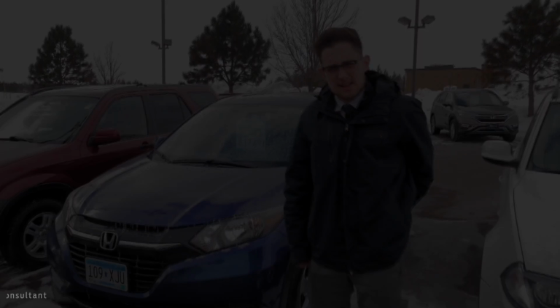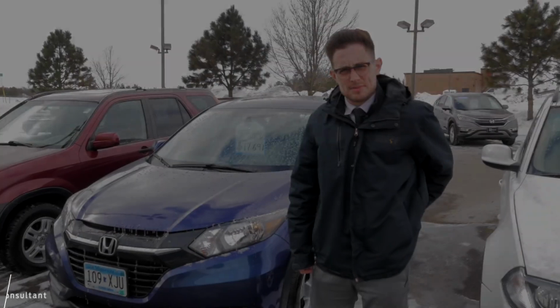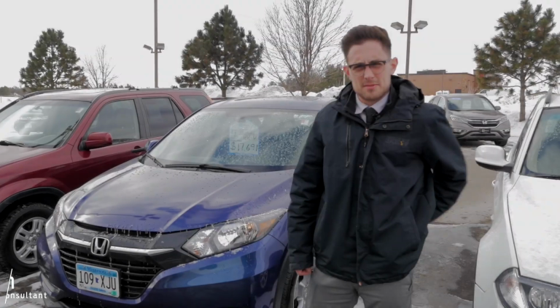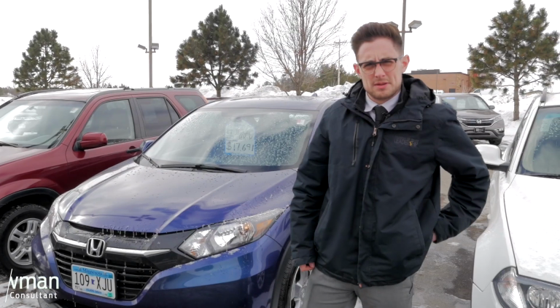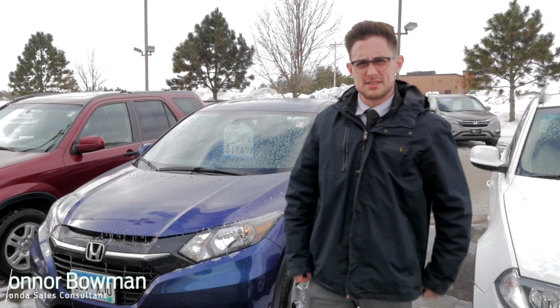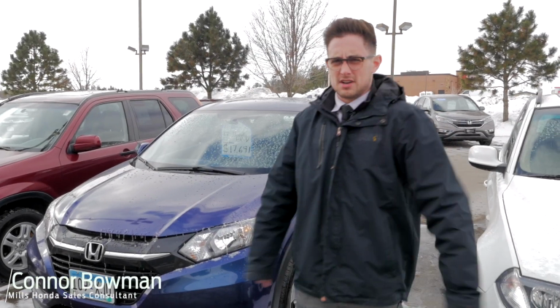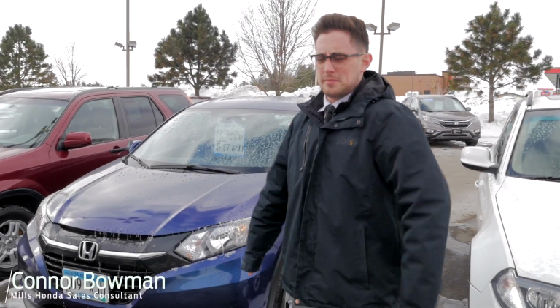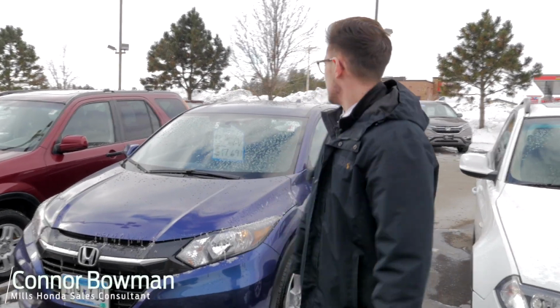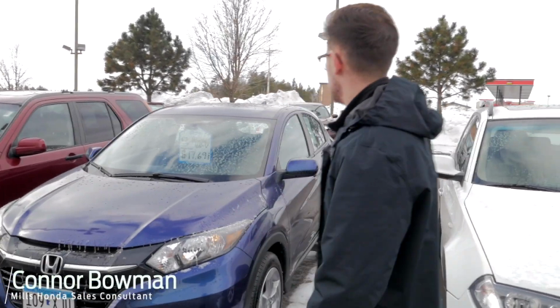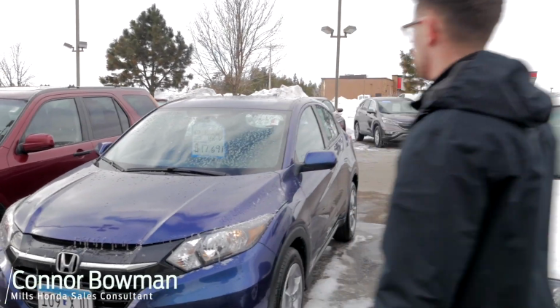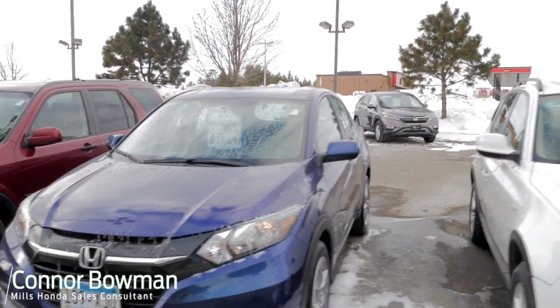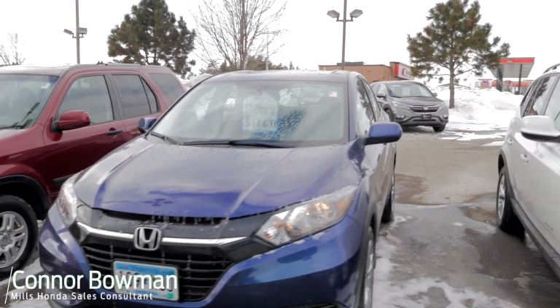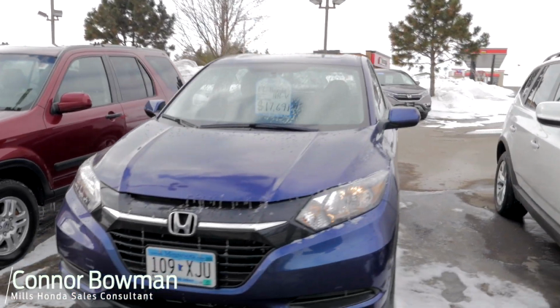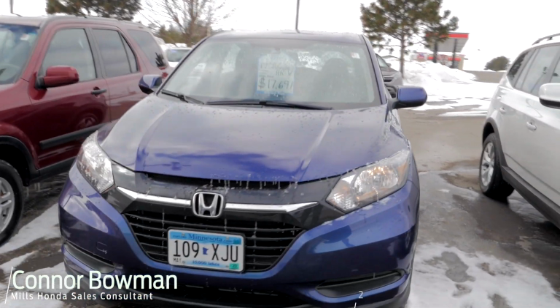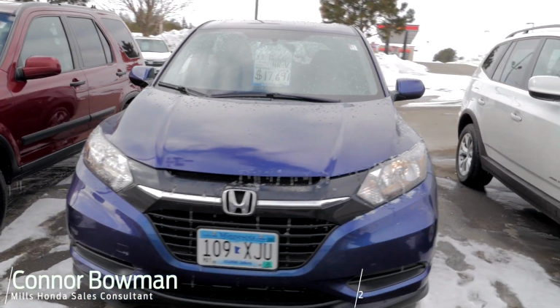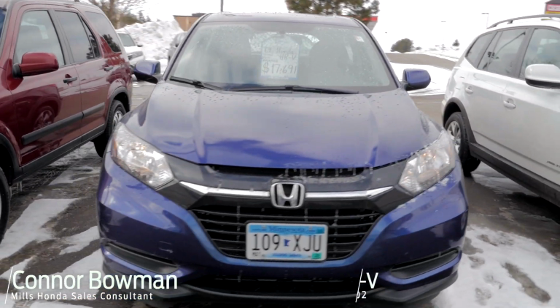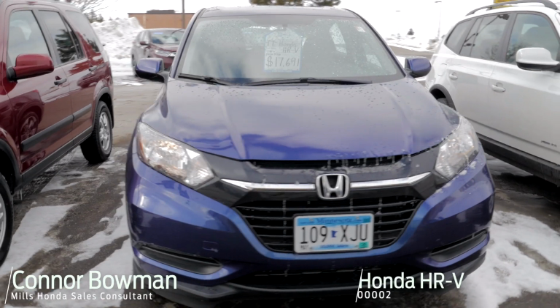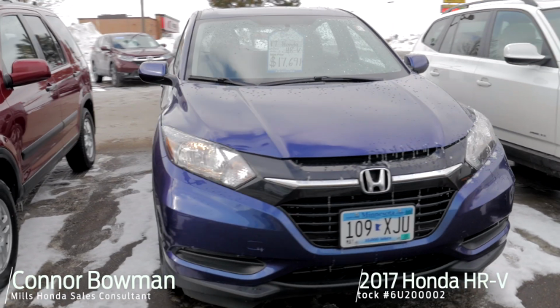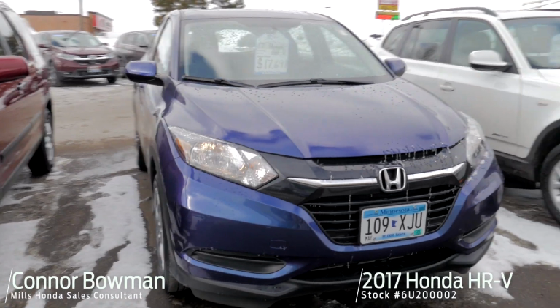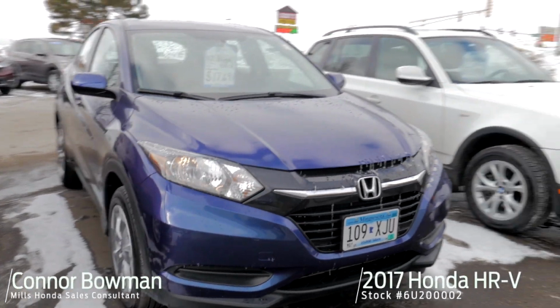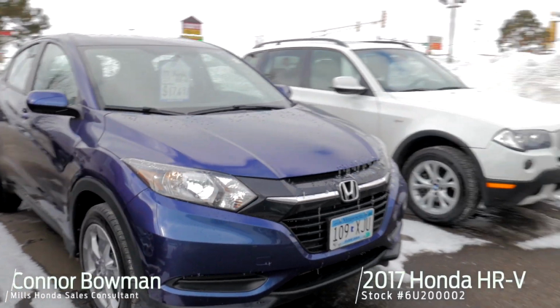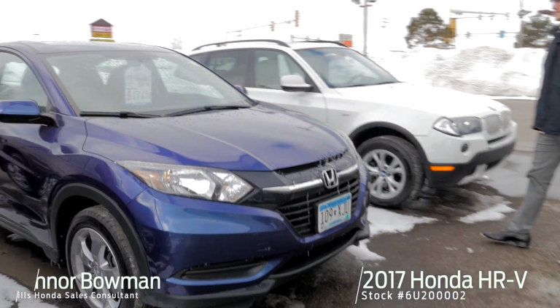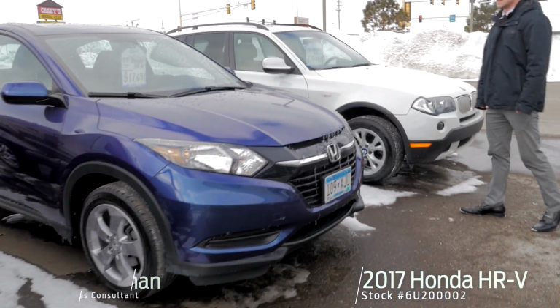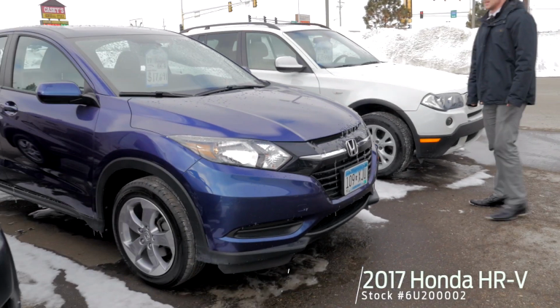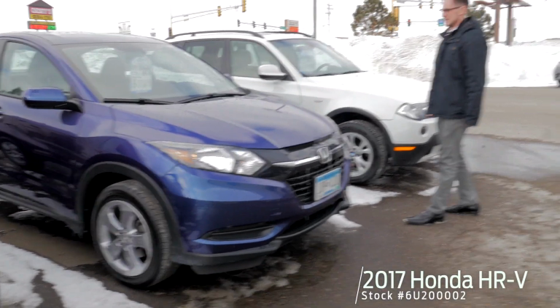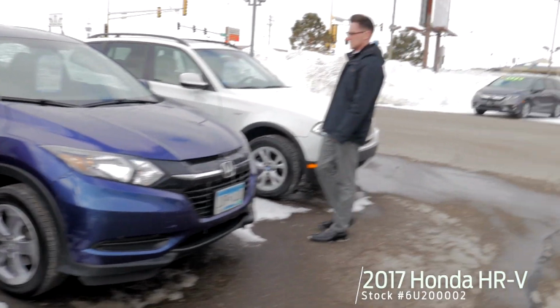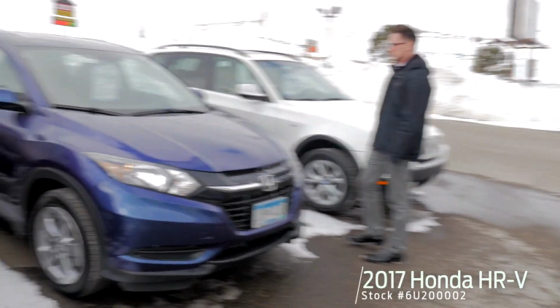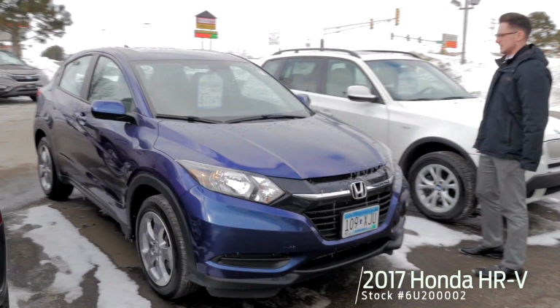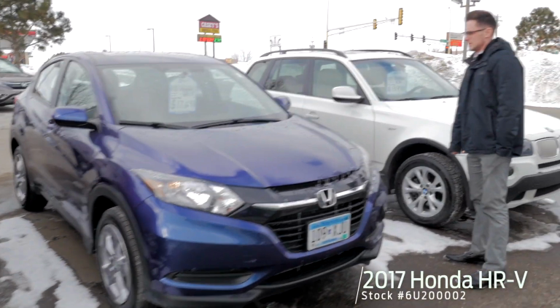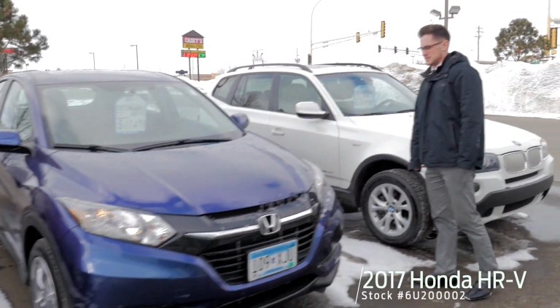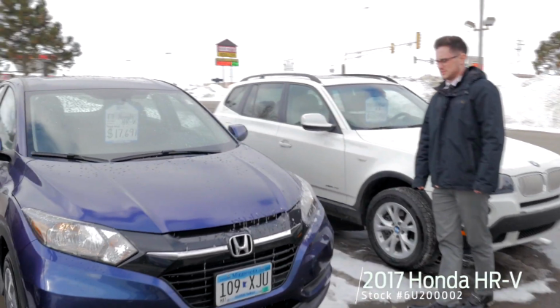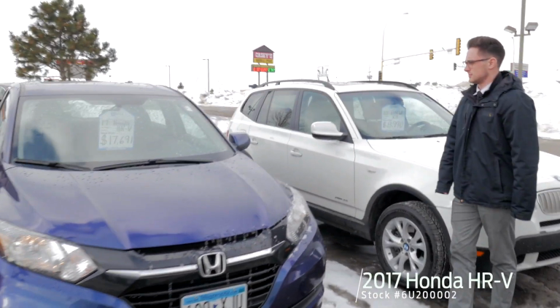Hi, my name is Connor Bowman. I'm a sales consultant here at Mill's Honda. I'm going to talk to you about this pre-owned 2017 Honda HR-V that we have. Stock number is 6U20002.